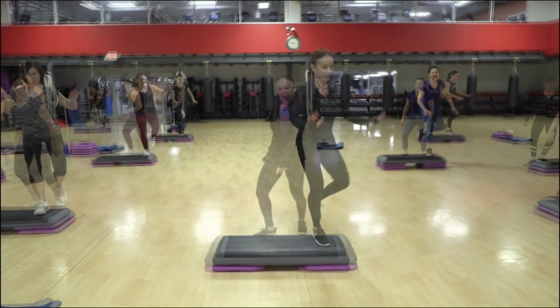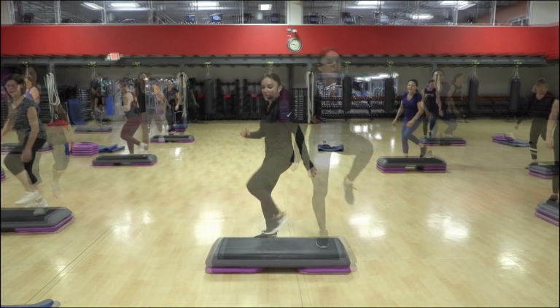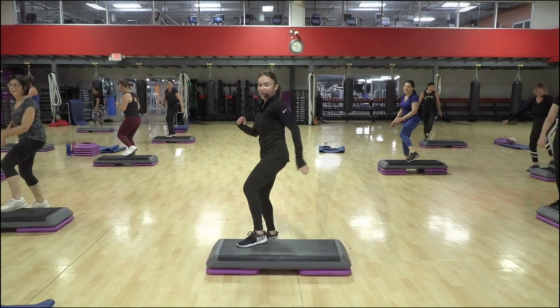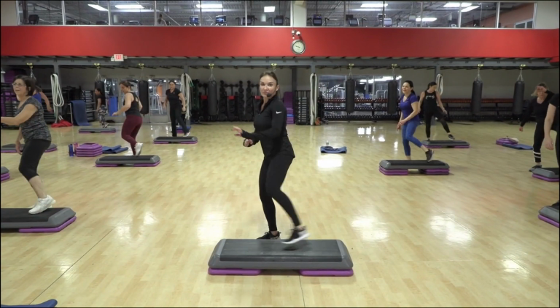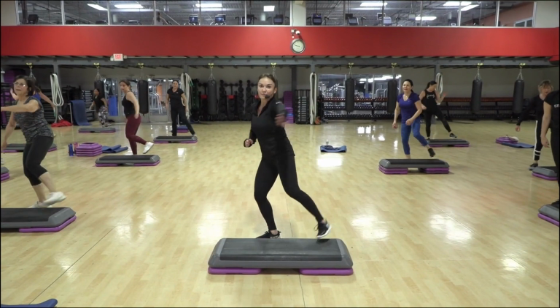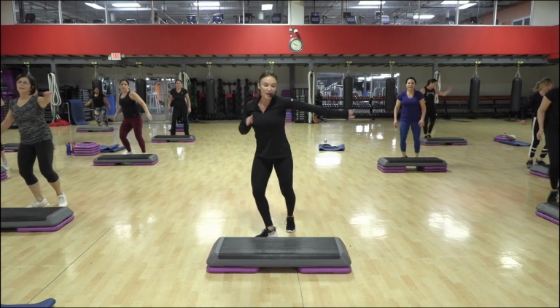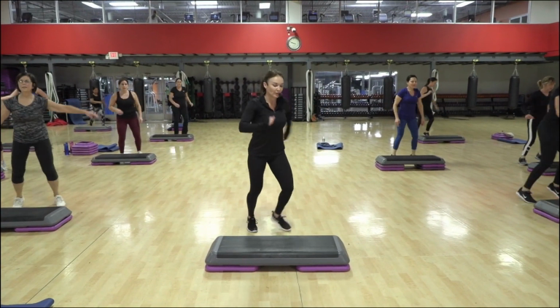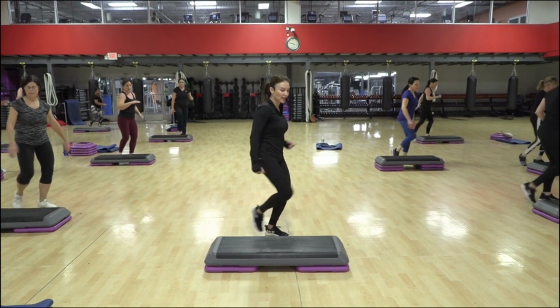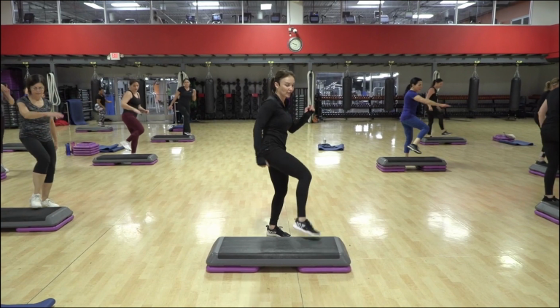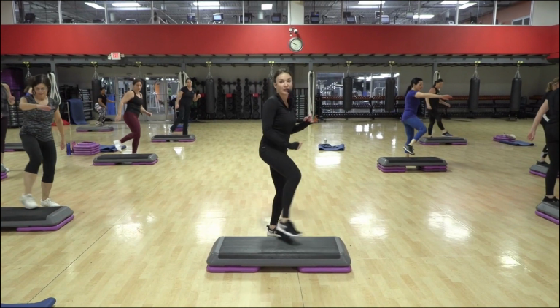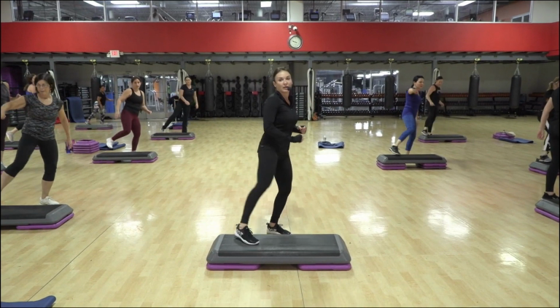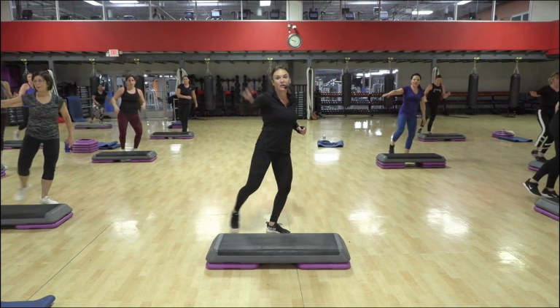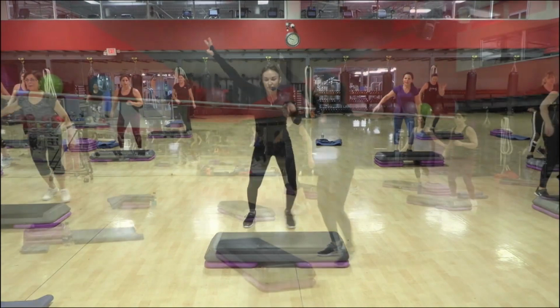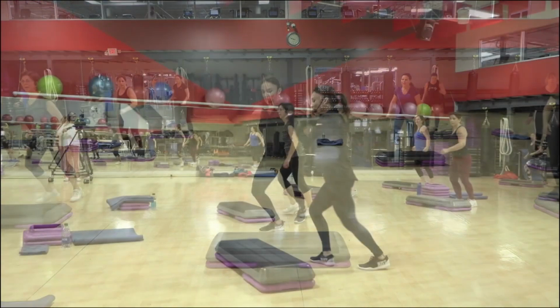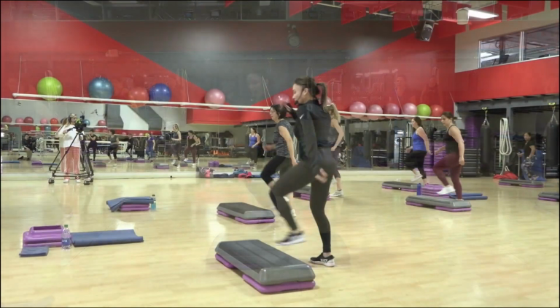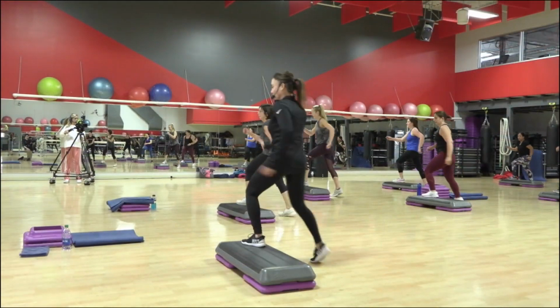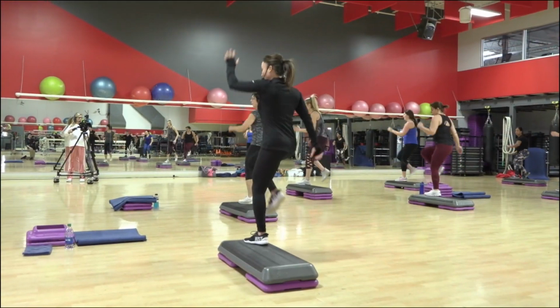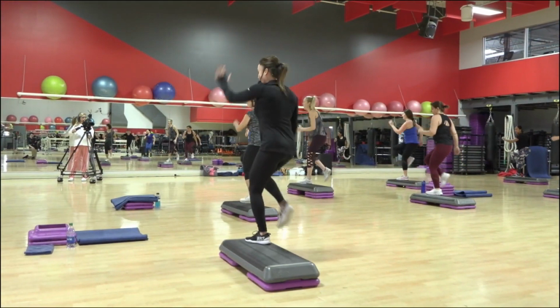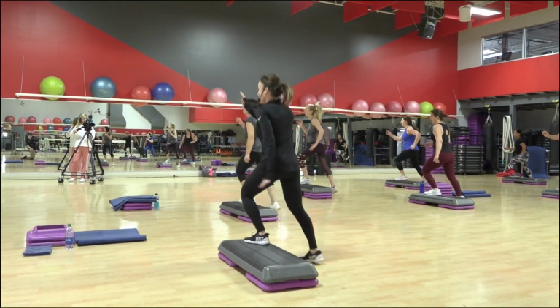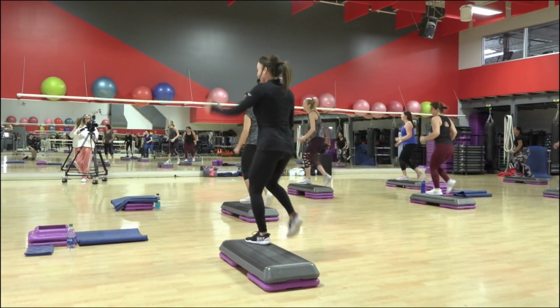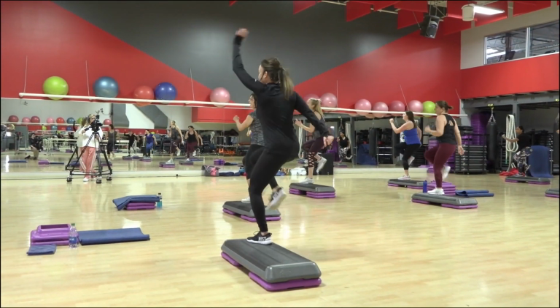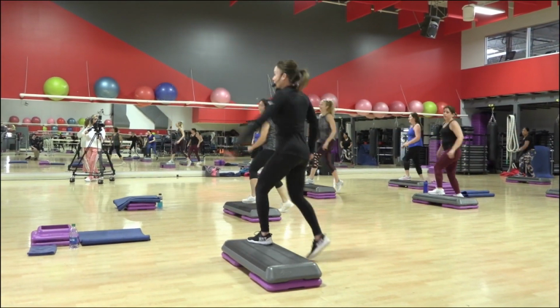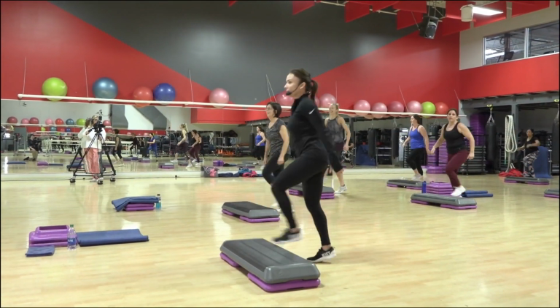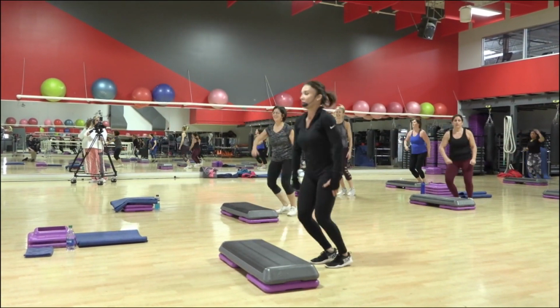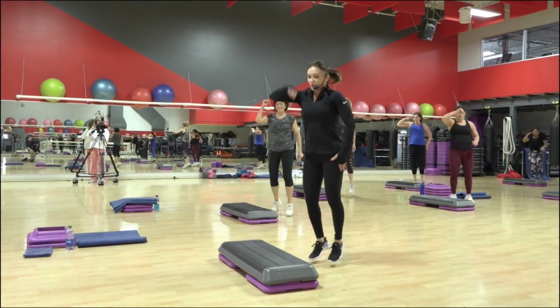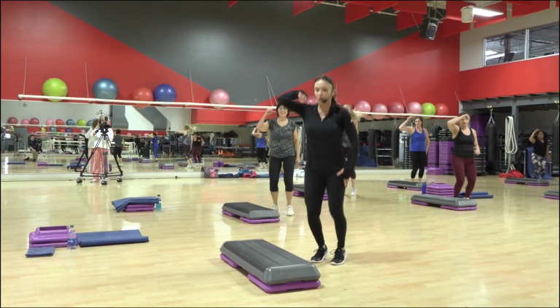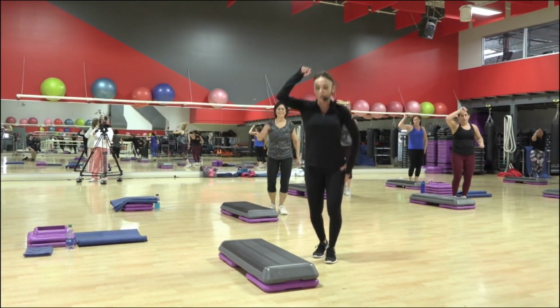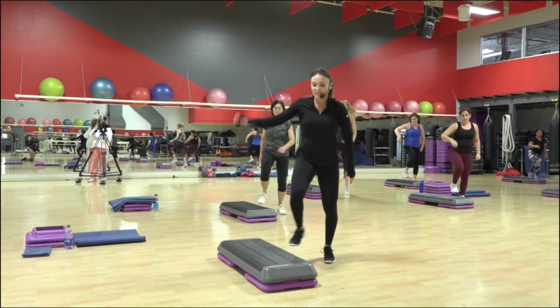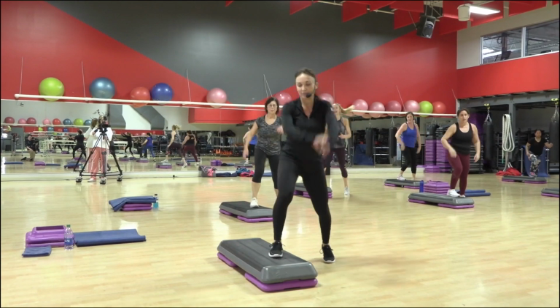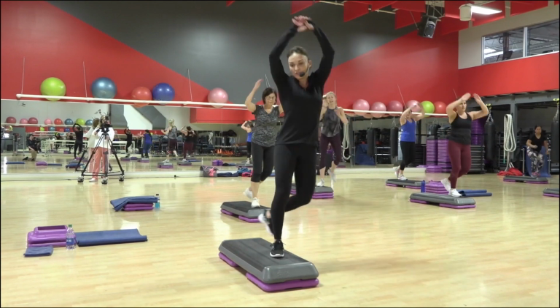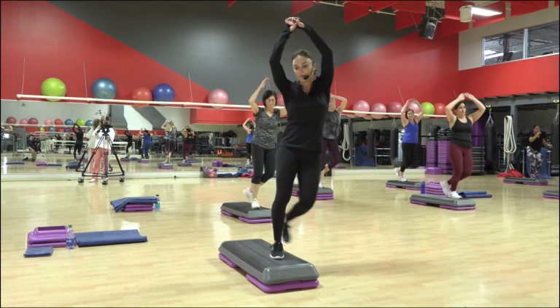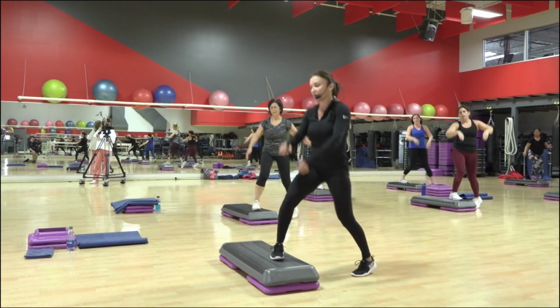Four, tap, tap, pas de bourree, to knee. Pump it. Step touch, corner to corner.